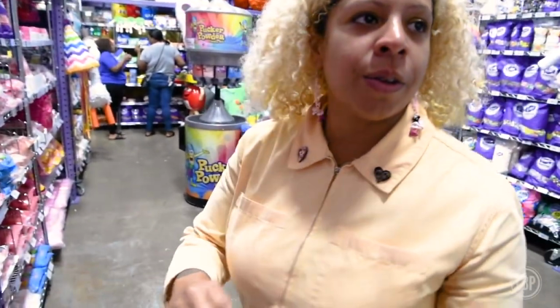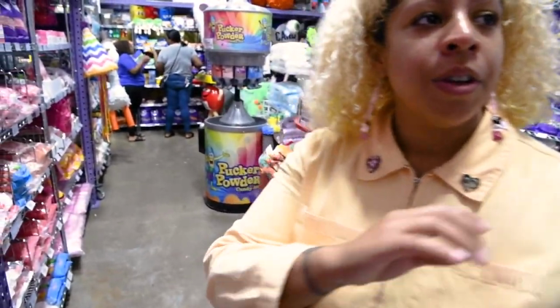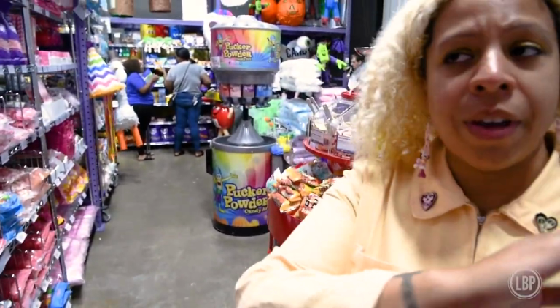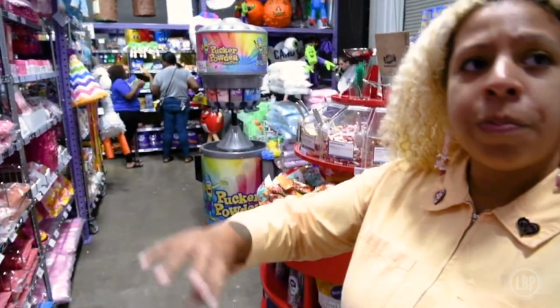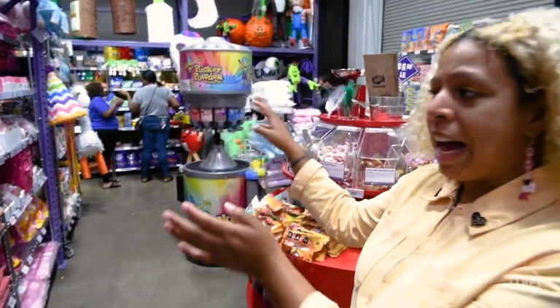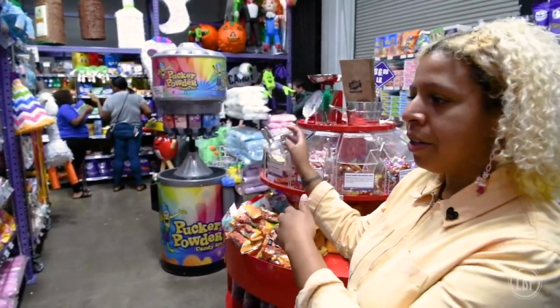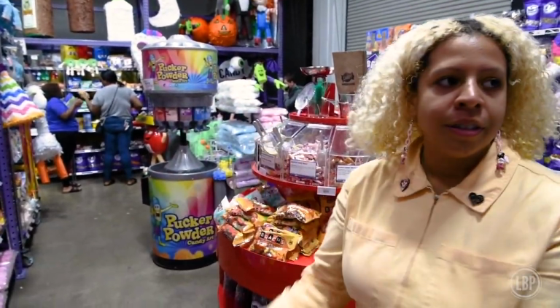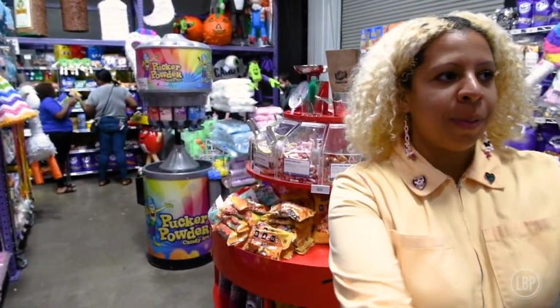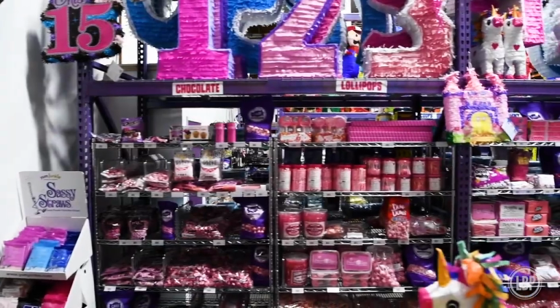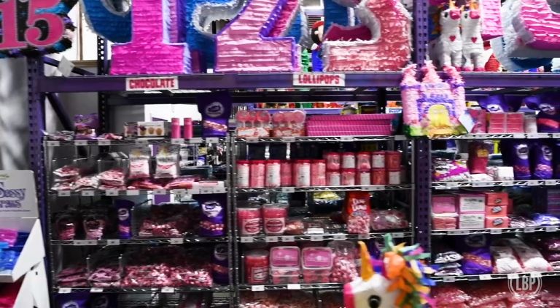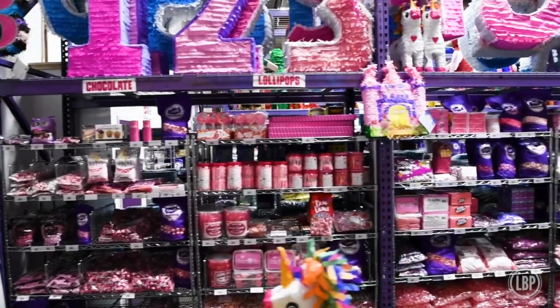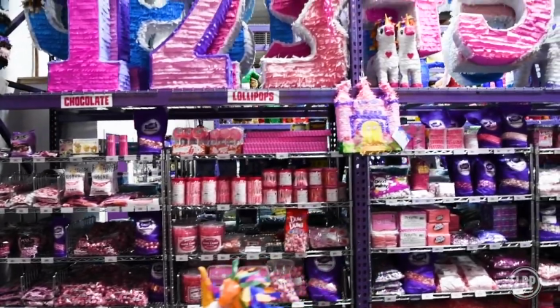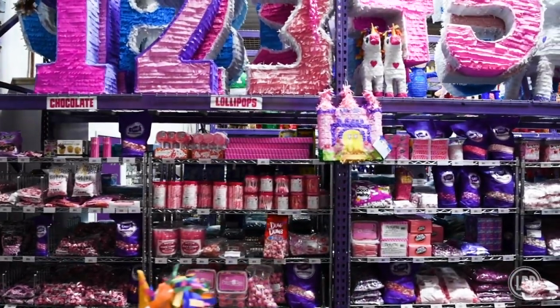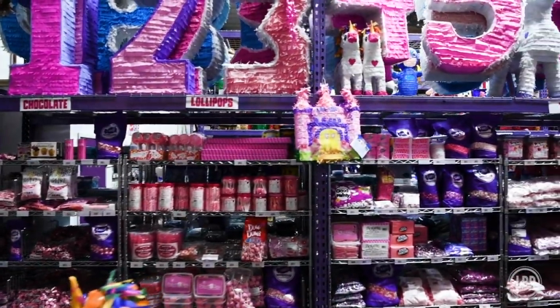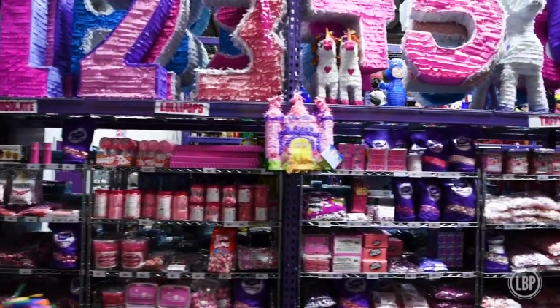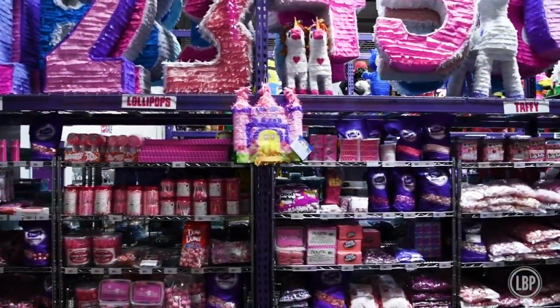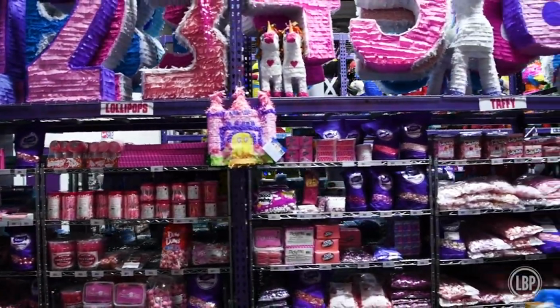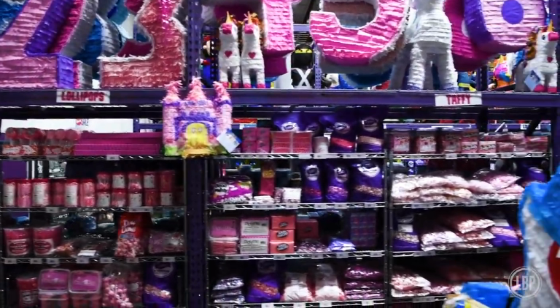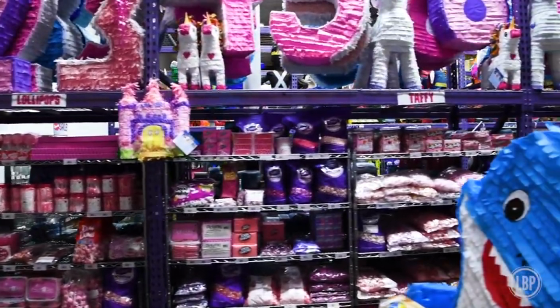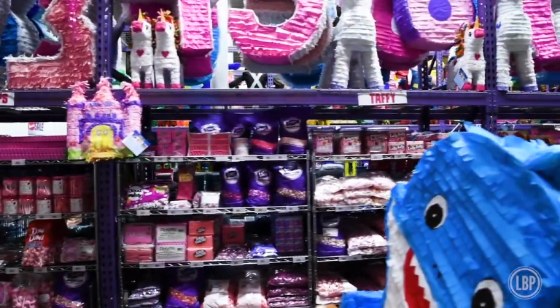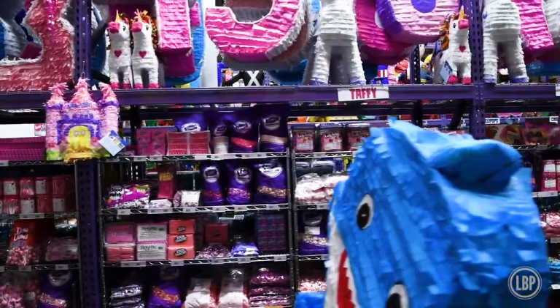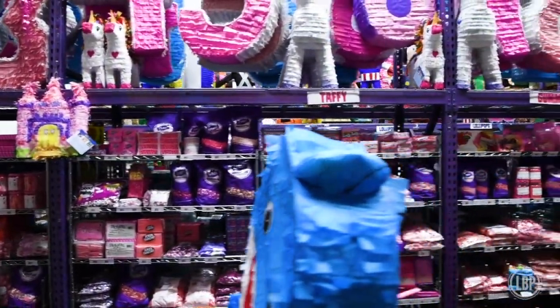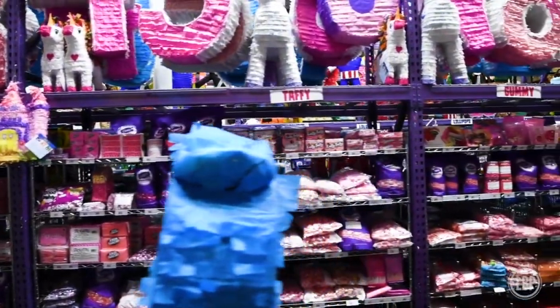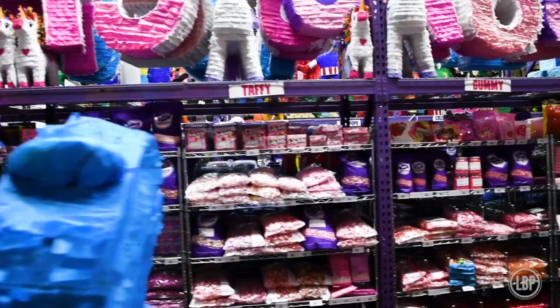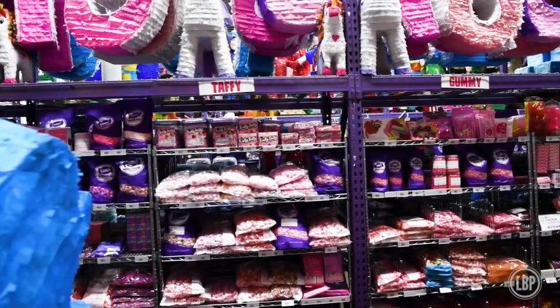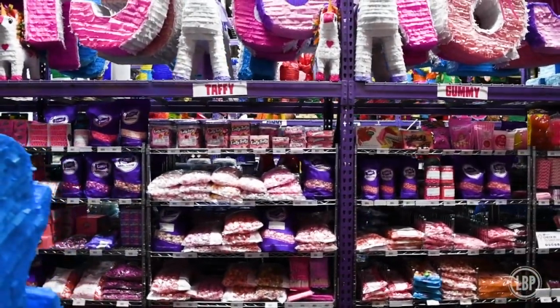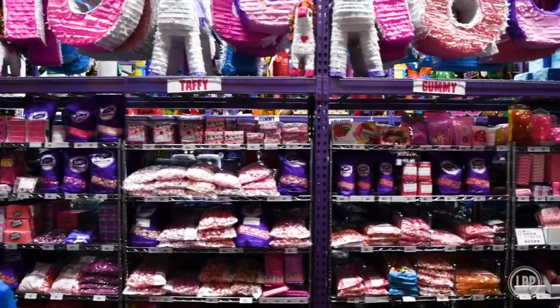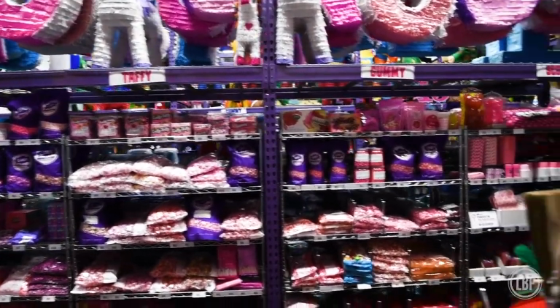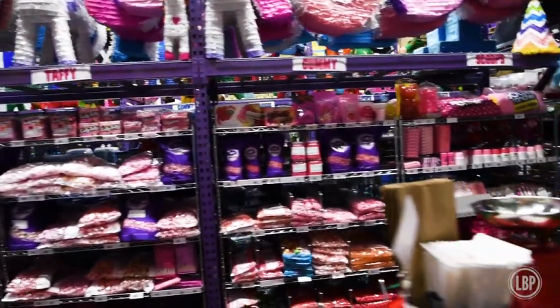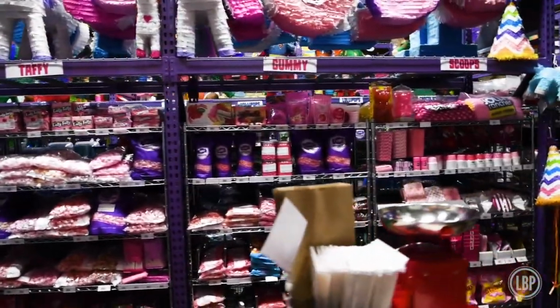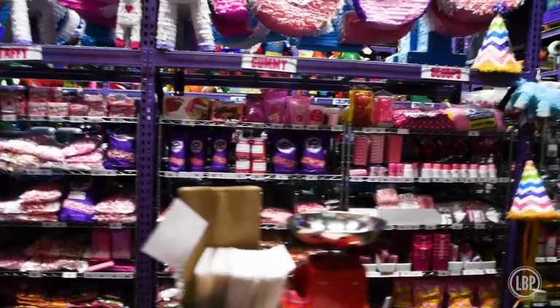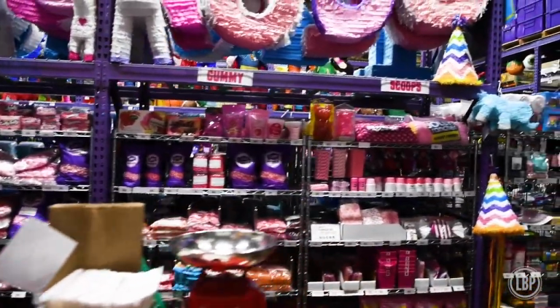So we have a whole pink aisle. There's pink chocolates, then pink lollies, then pink taffy, pink gummies, and it just goes around for each section.